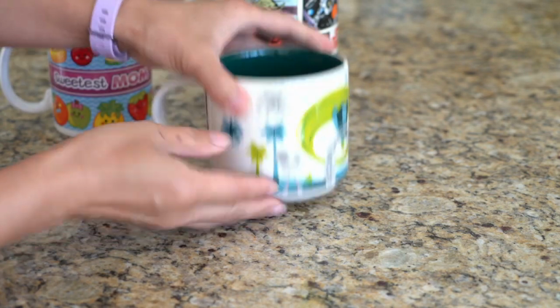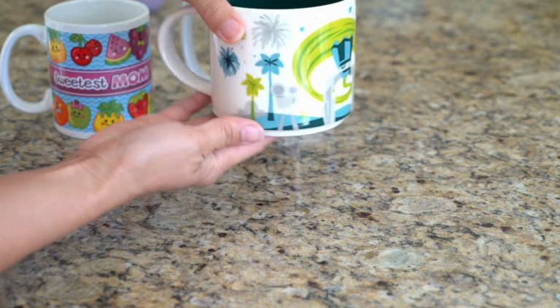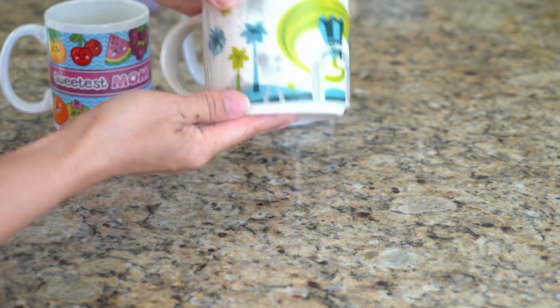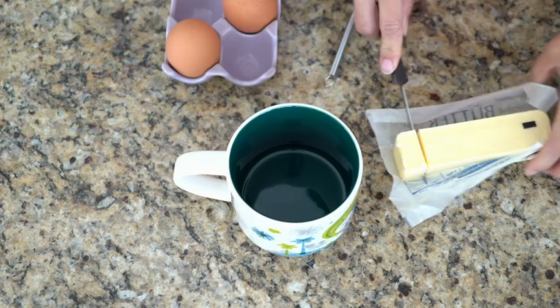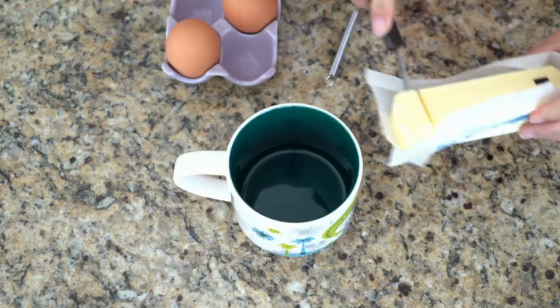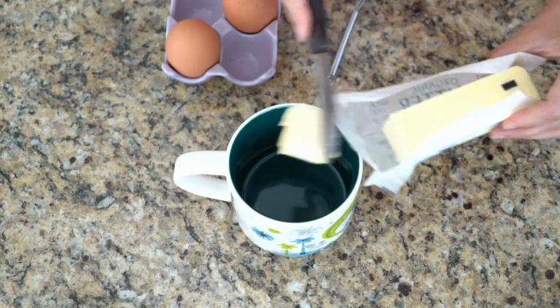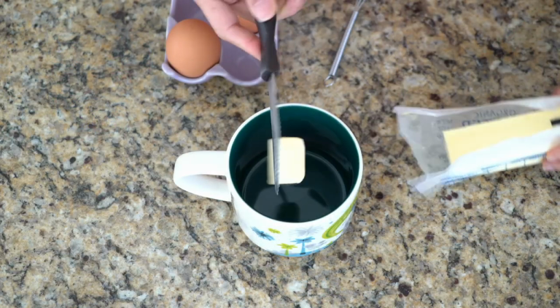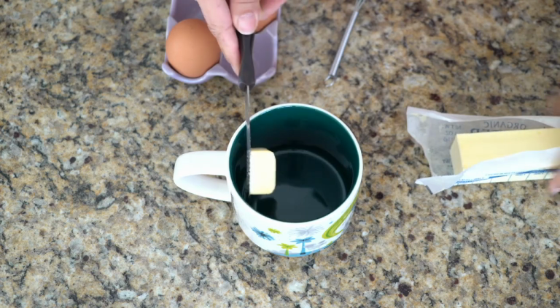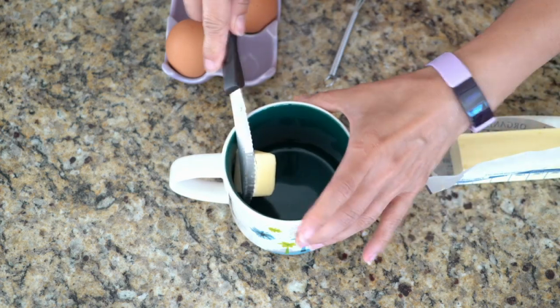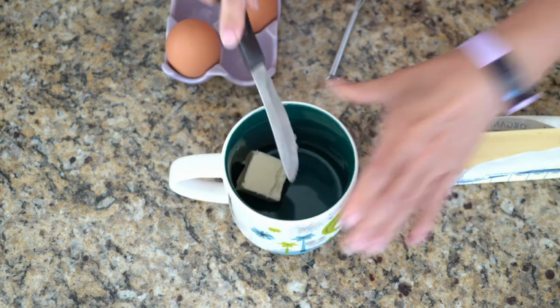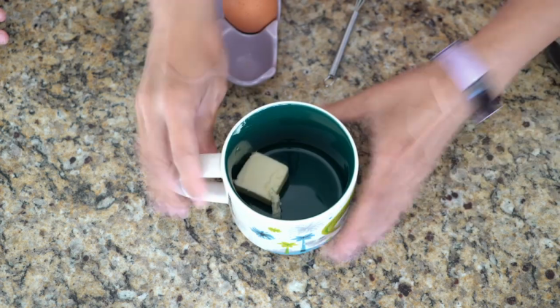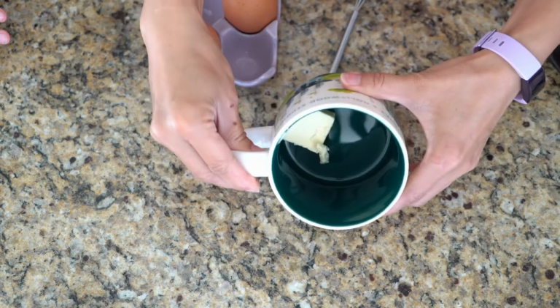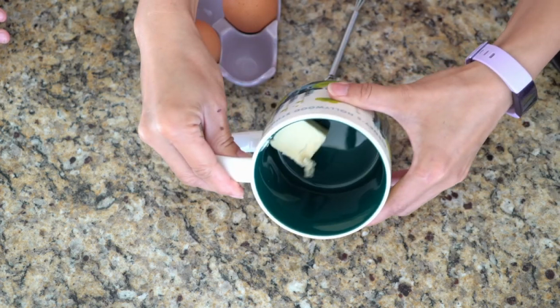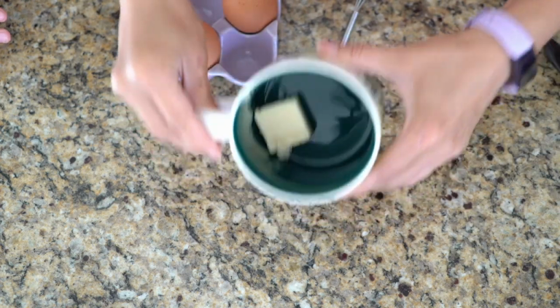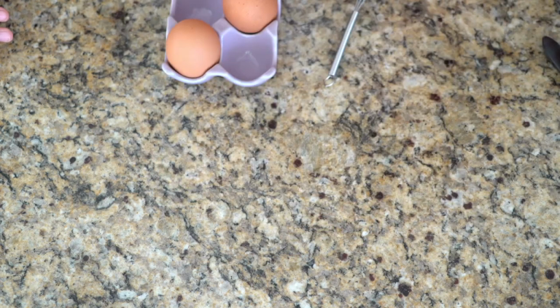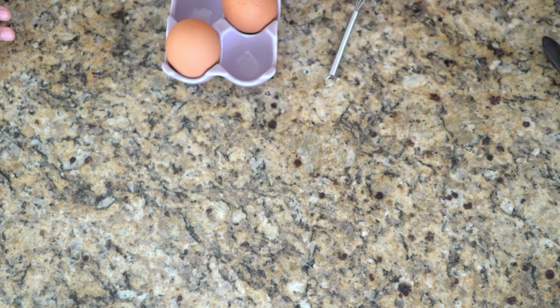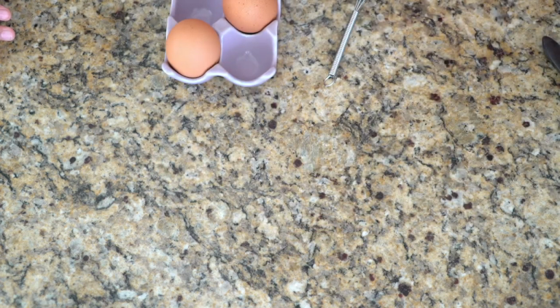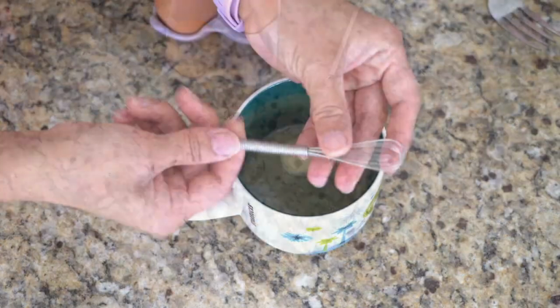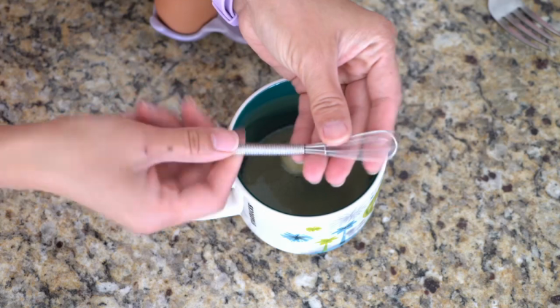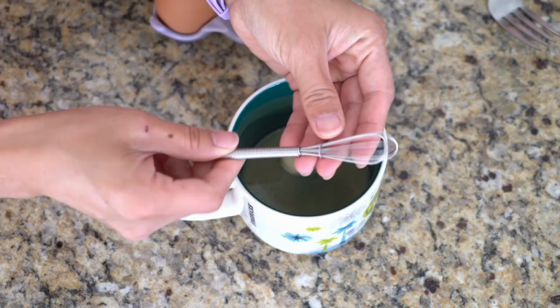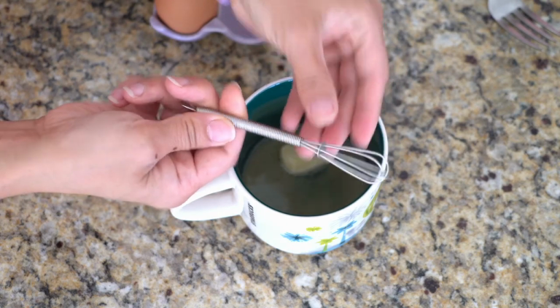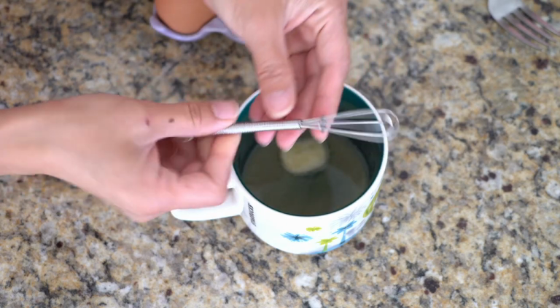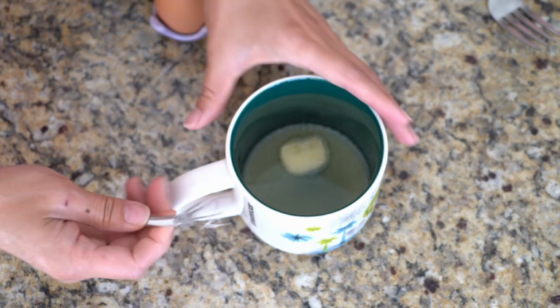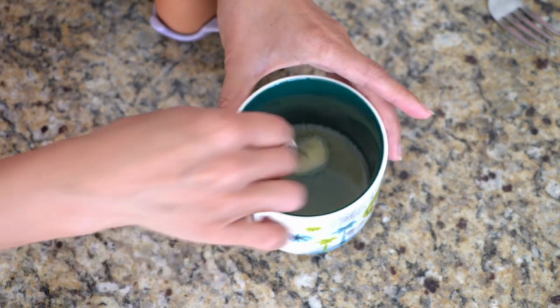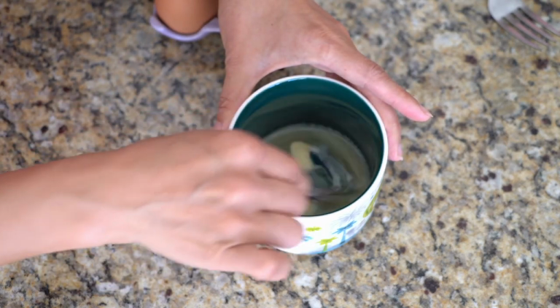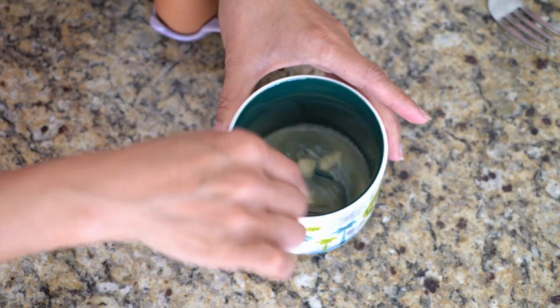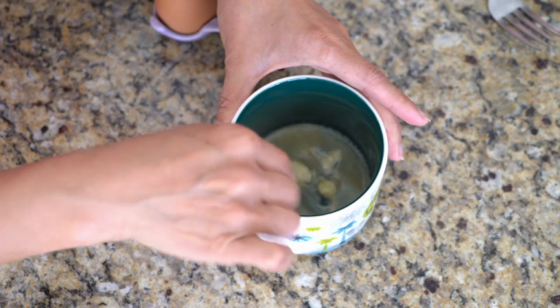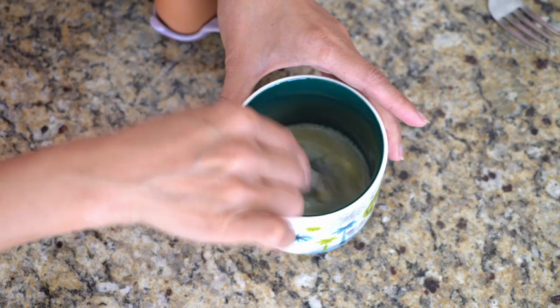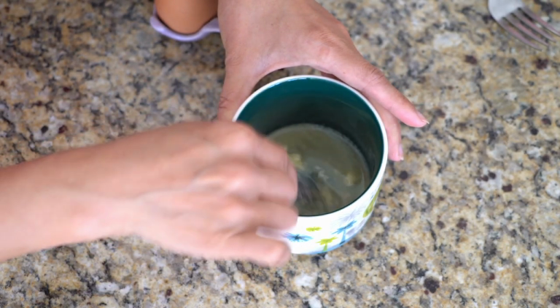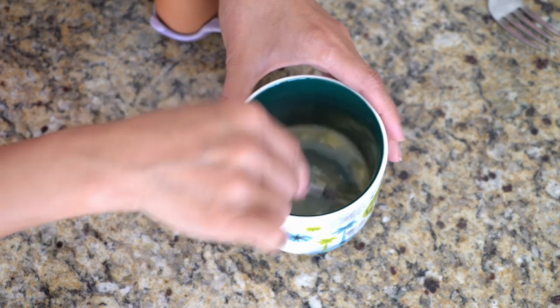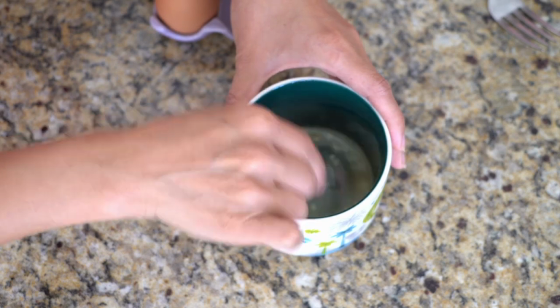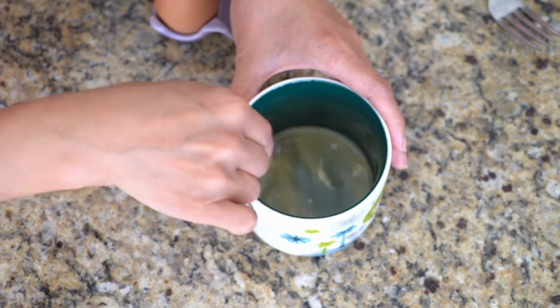And here's how to make the bread. First, you will need 1 tablespoon of unsalted butter. Melt it in the microwave for about 30 seconds. Prepare a mini whisk if you have one, otherwise a fork works just fine. Give the butter a quick whisk just to make sure it's all melted.